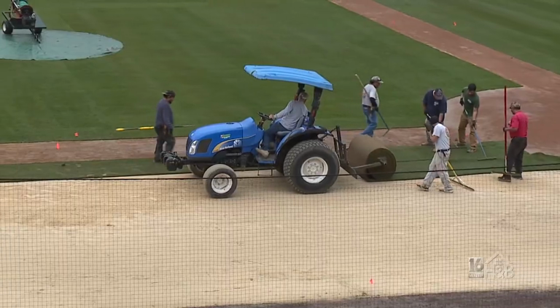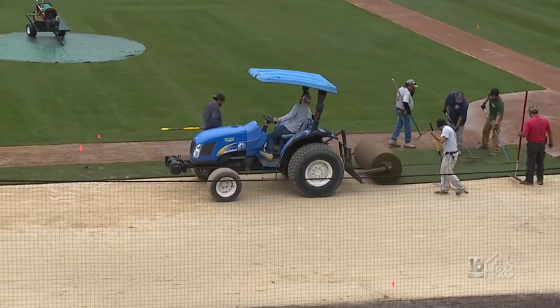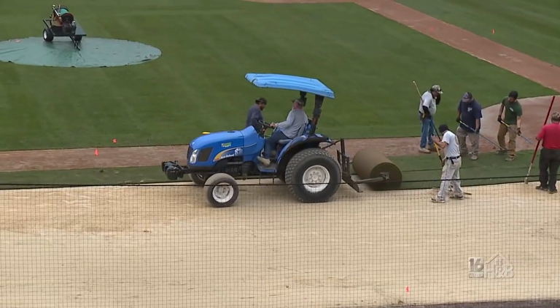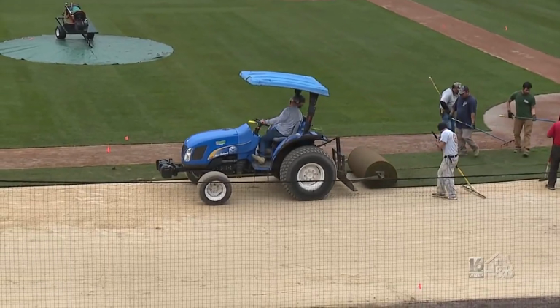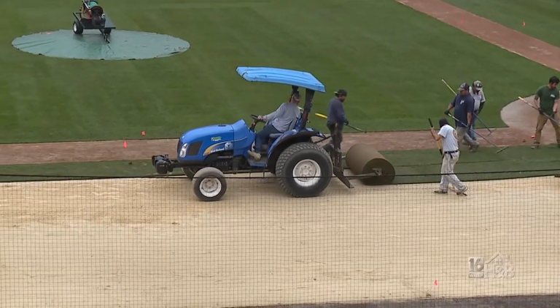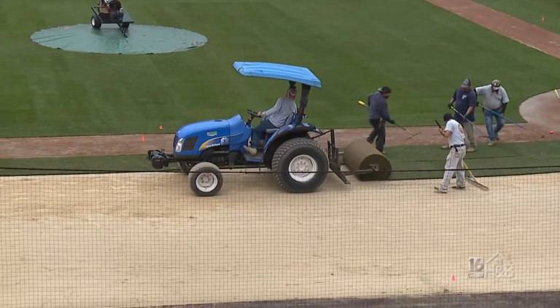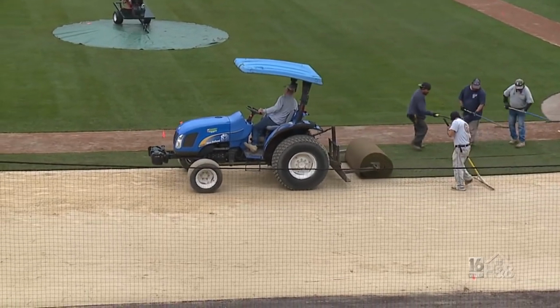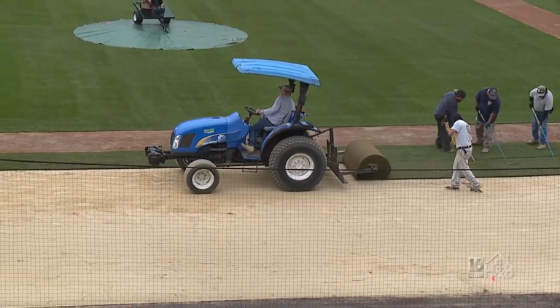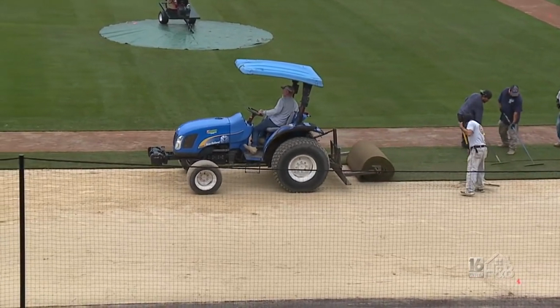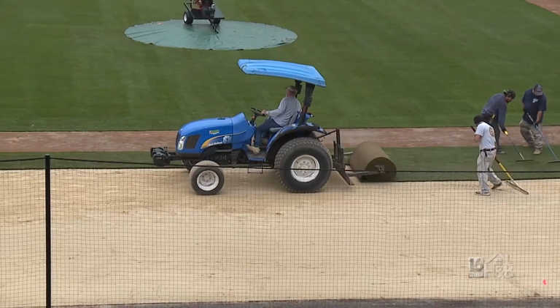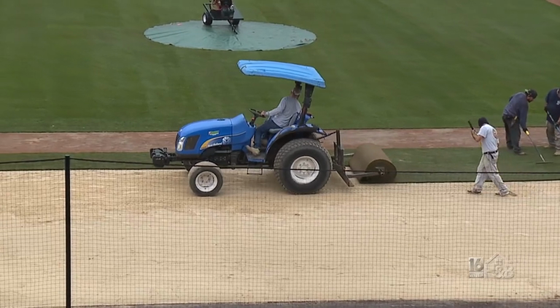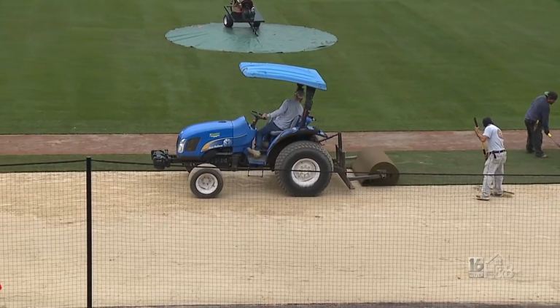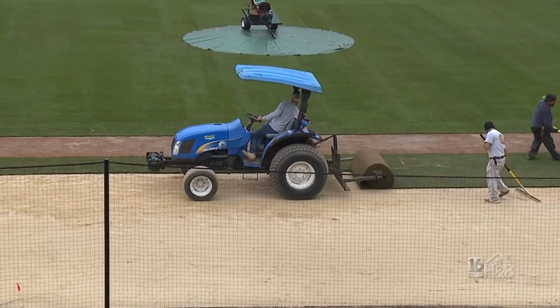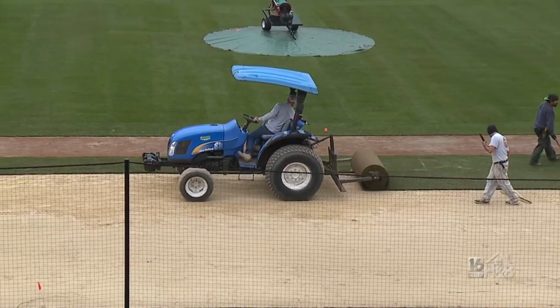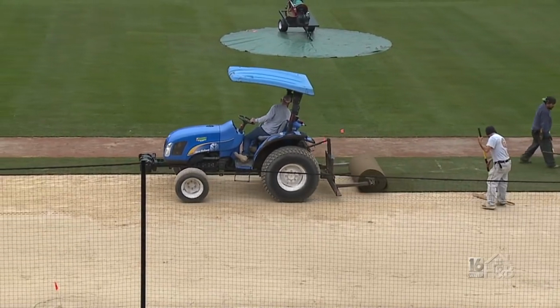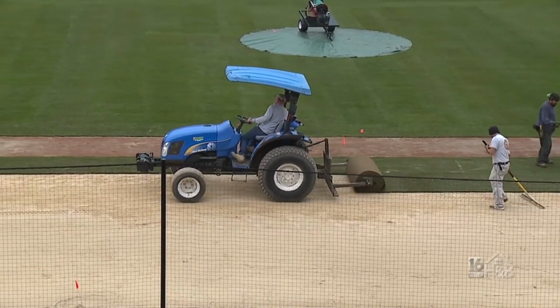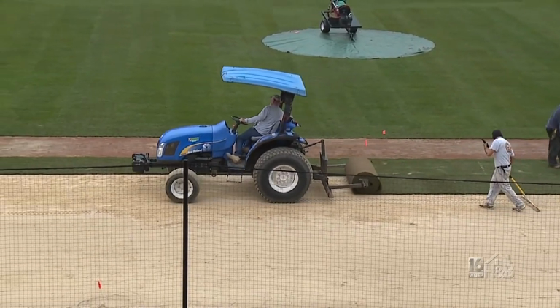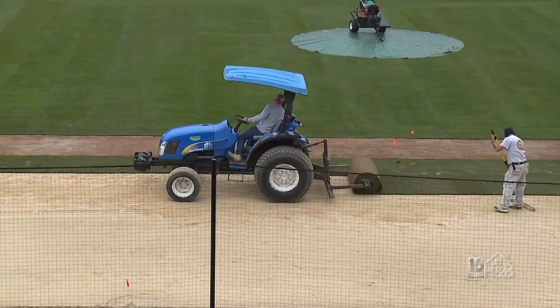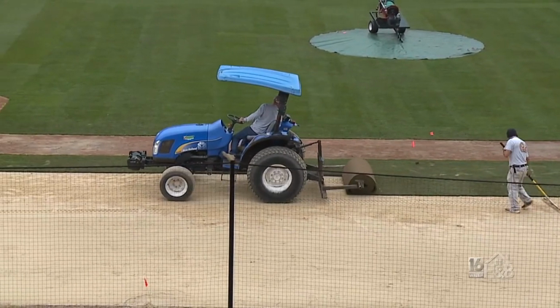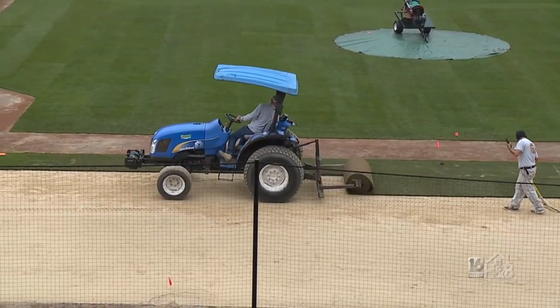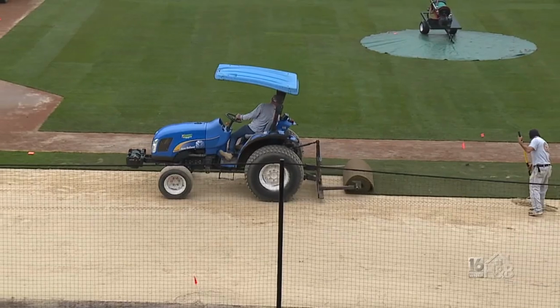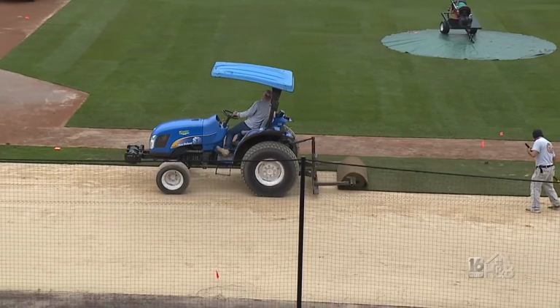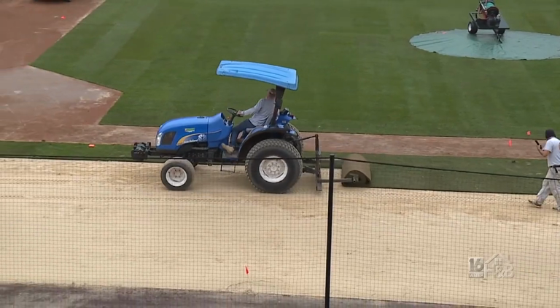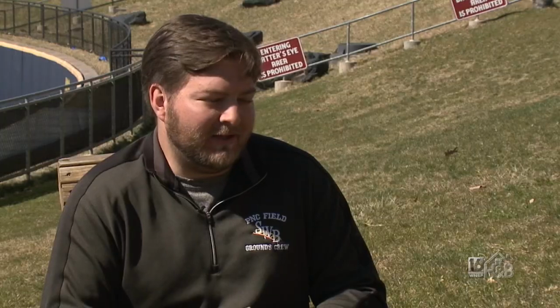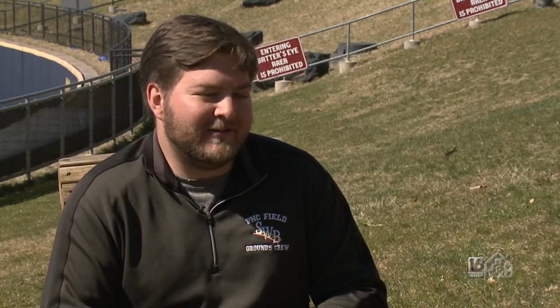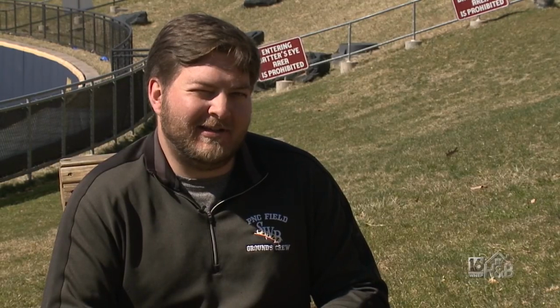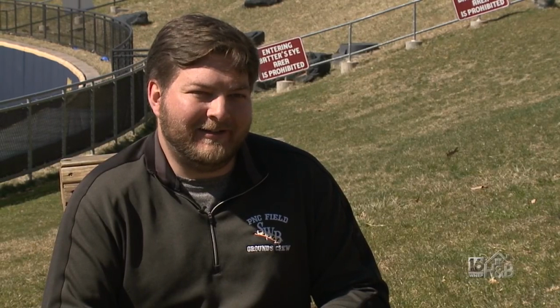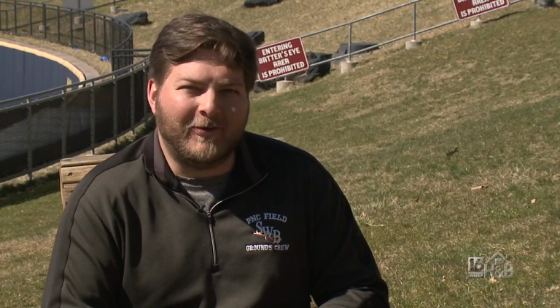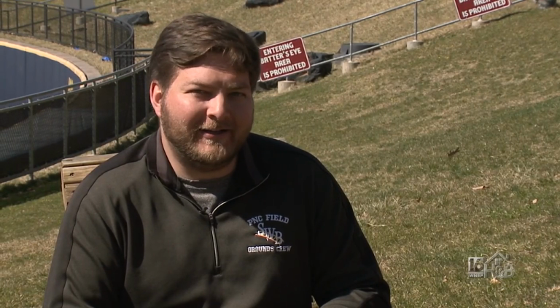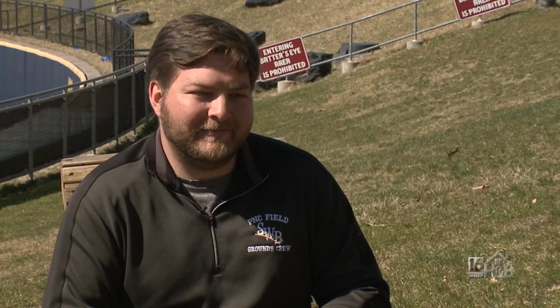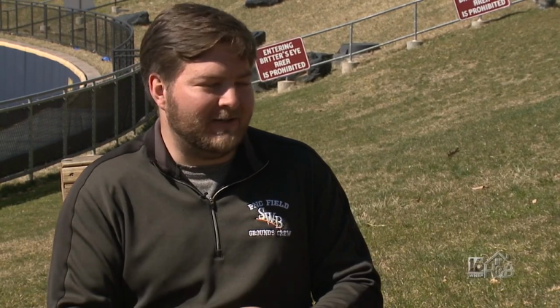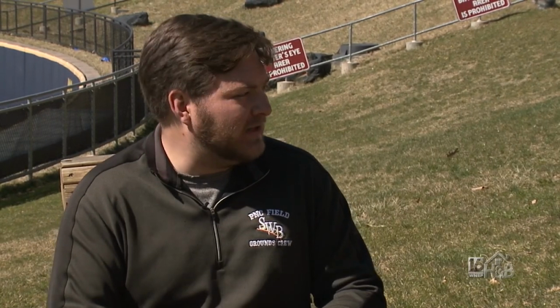In terms of cutting the field, you're not using a rotary lawnmower — you're probably using a cylinder mower. That's right. It gives a great clean cut and allows you to get pretty low, which is what the players require, especially at this level.